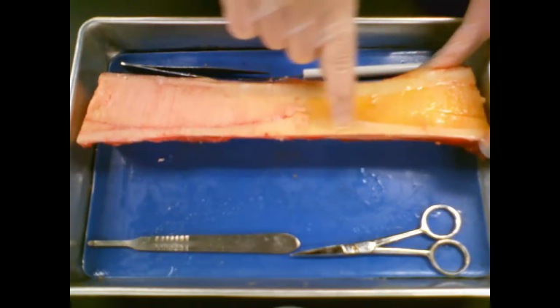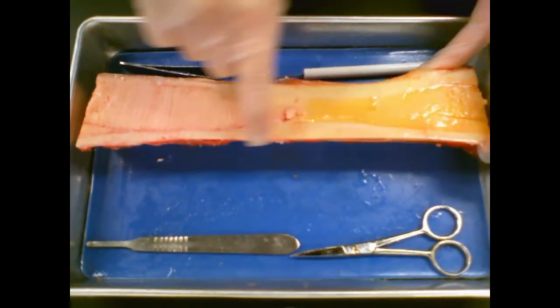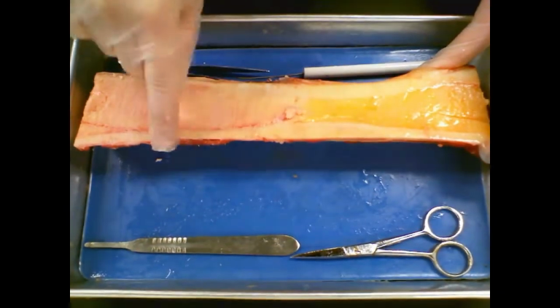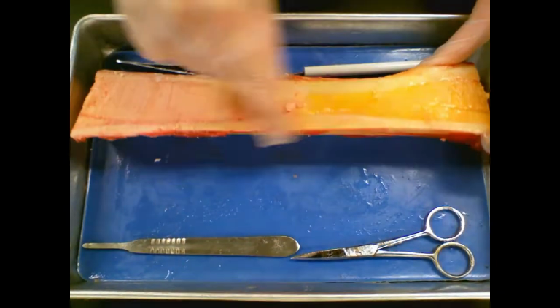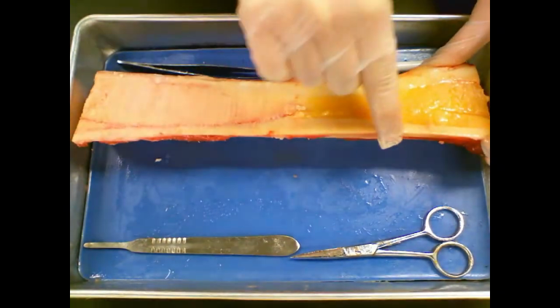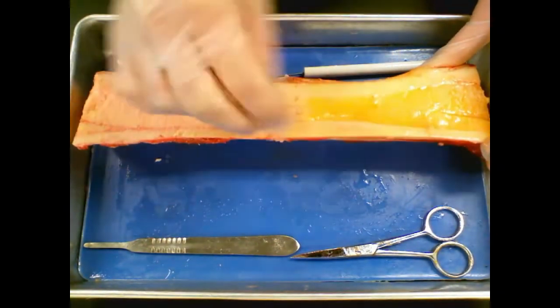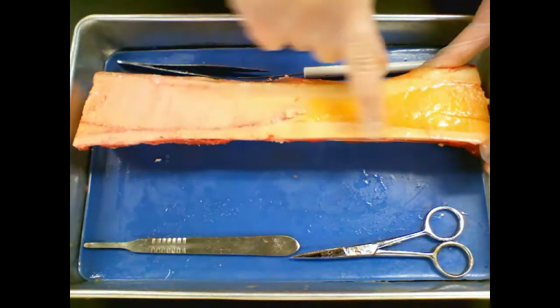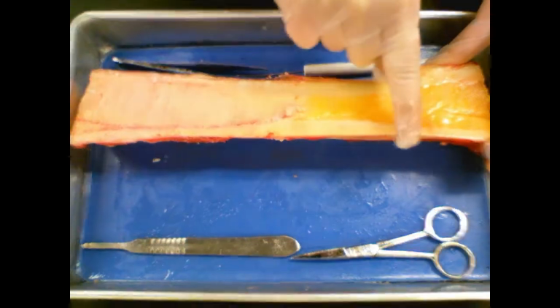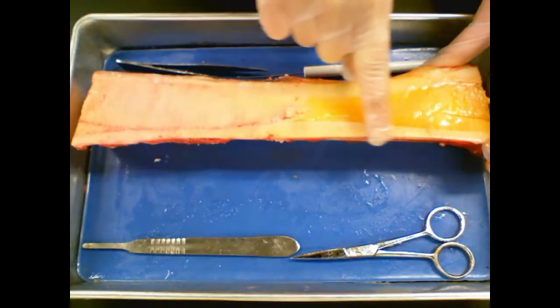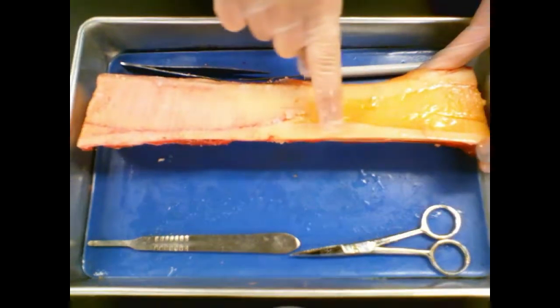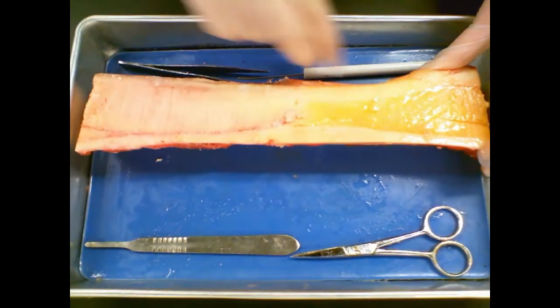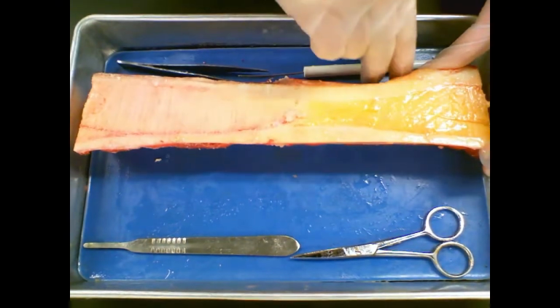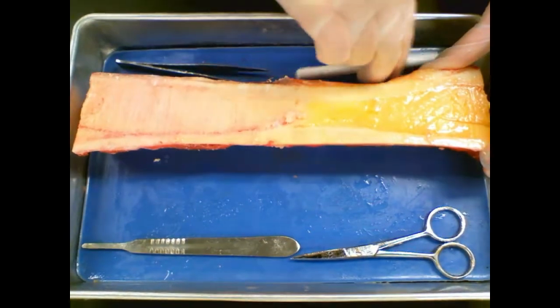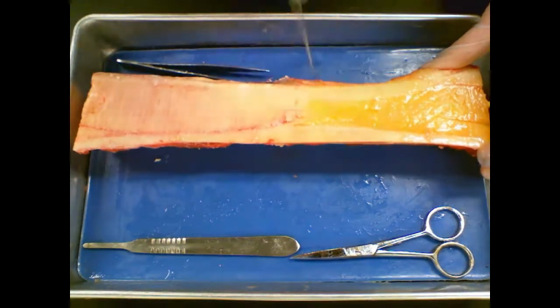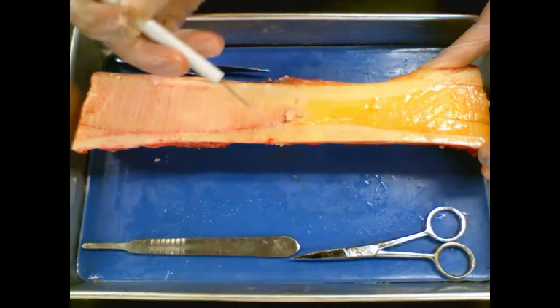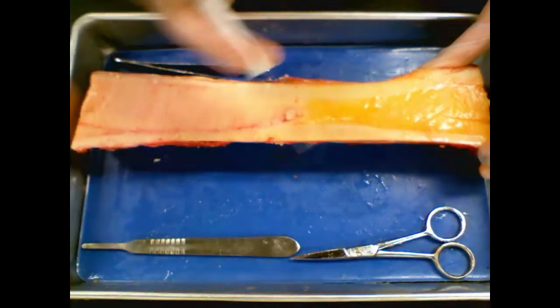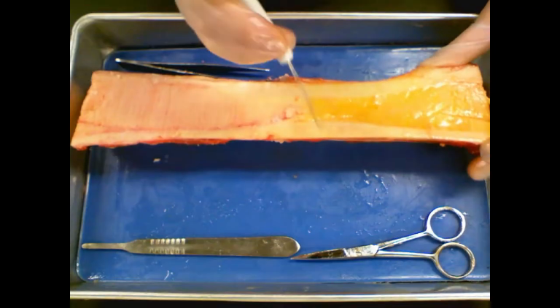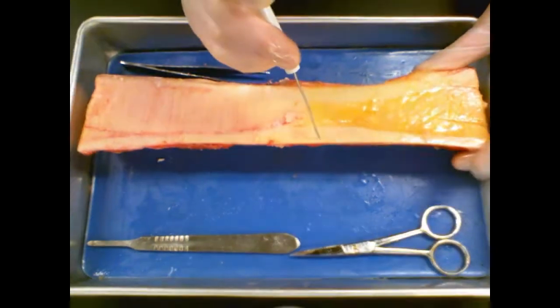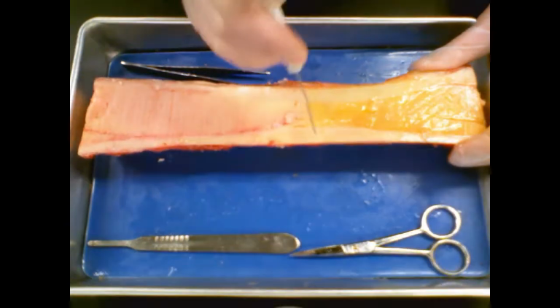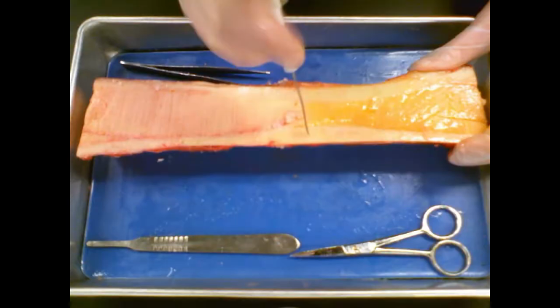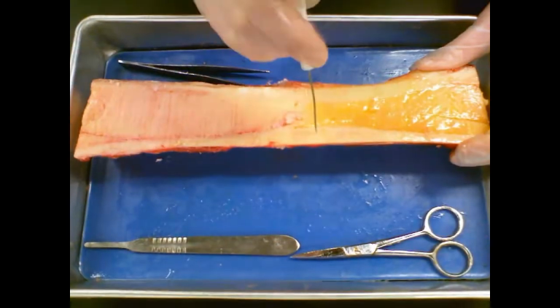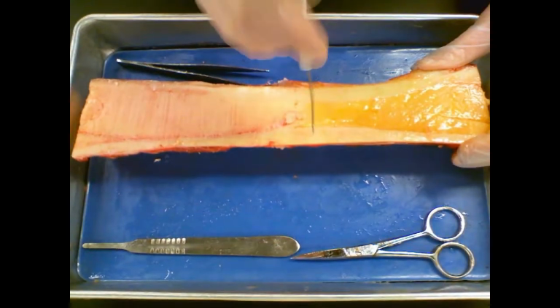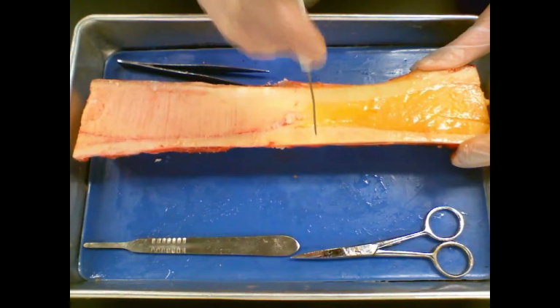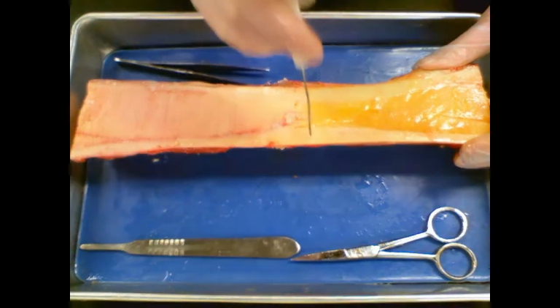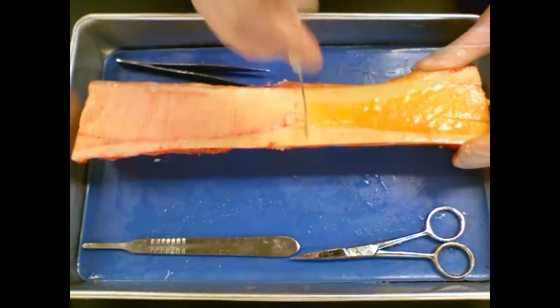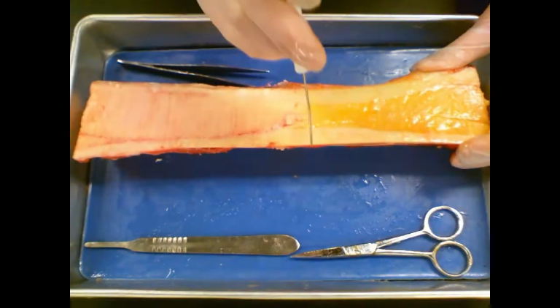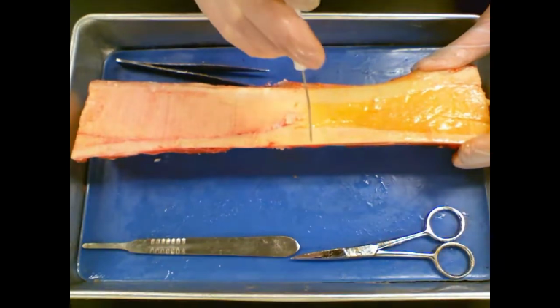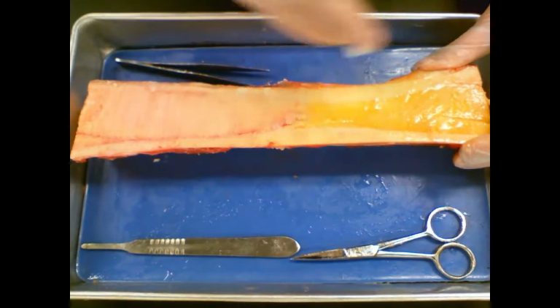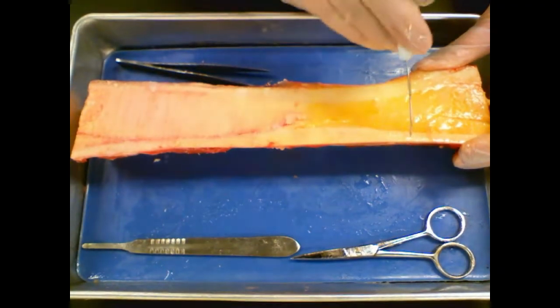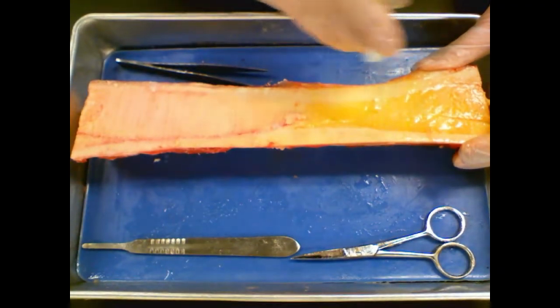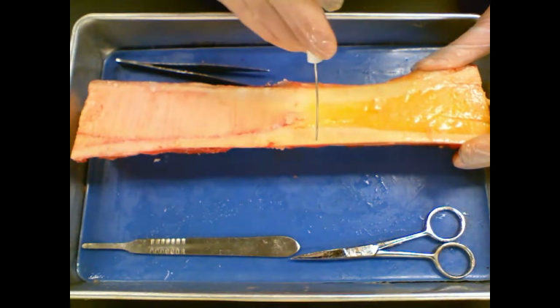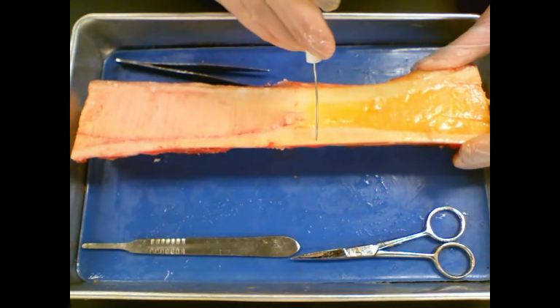Looking closer at the diaphysis, if I take my probe and push here, this is very, very hard. This is the compact bone.